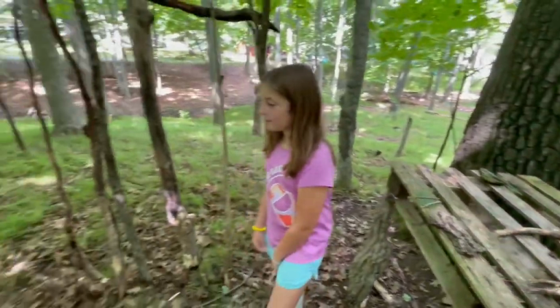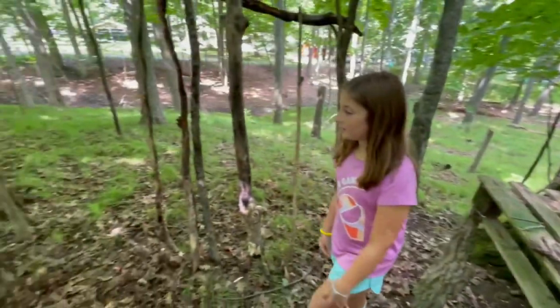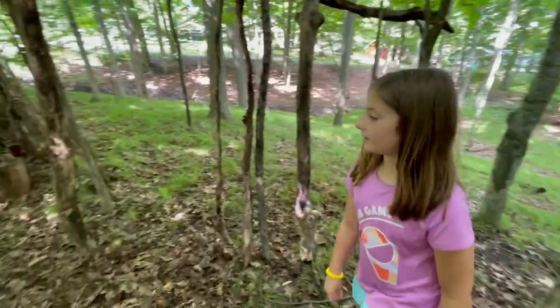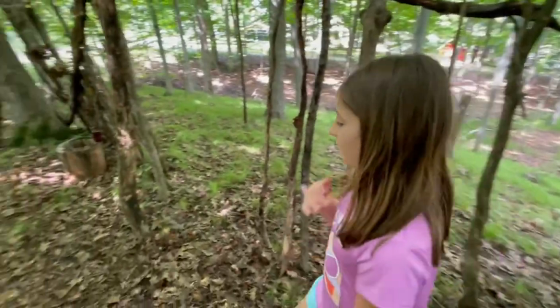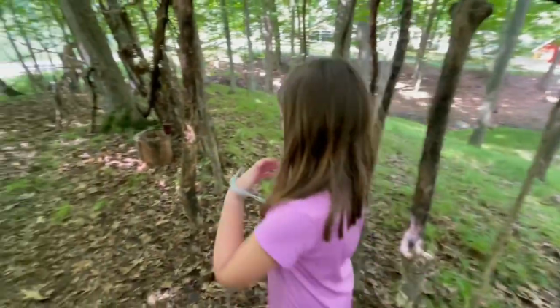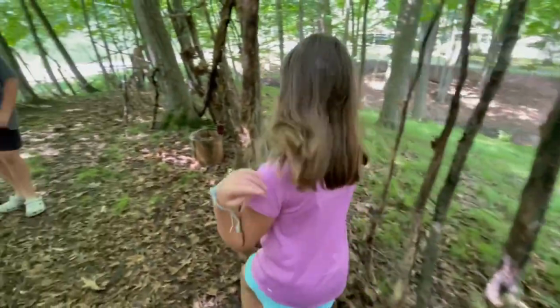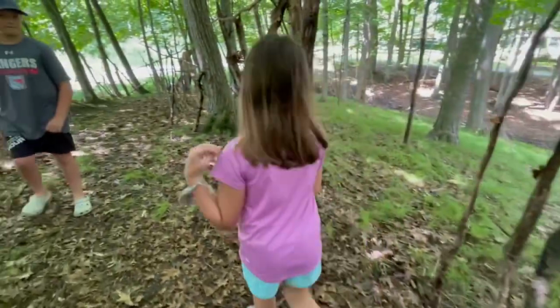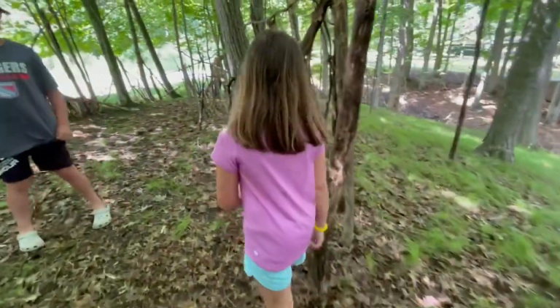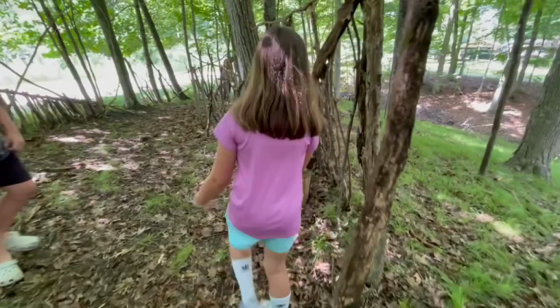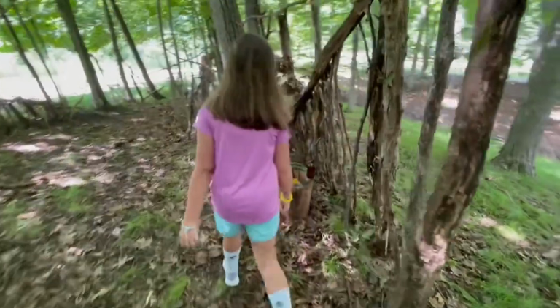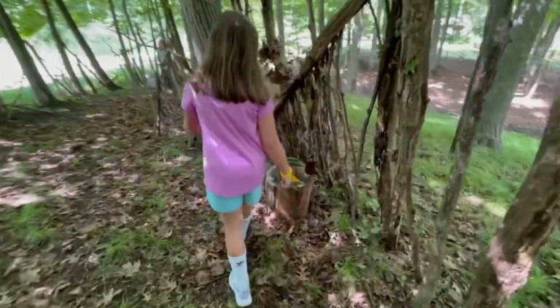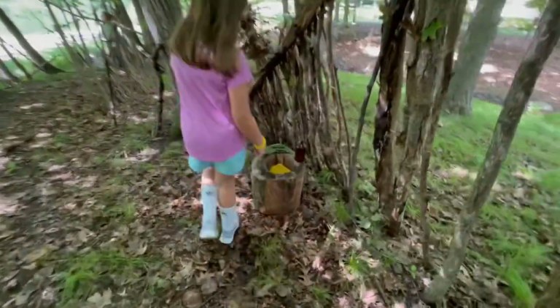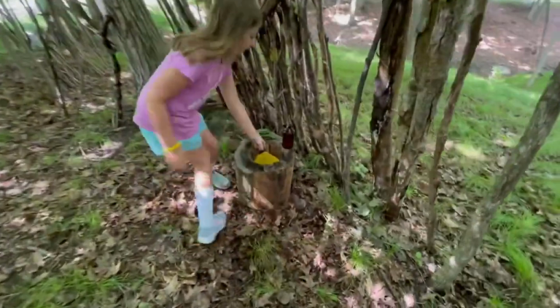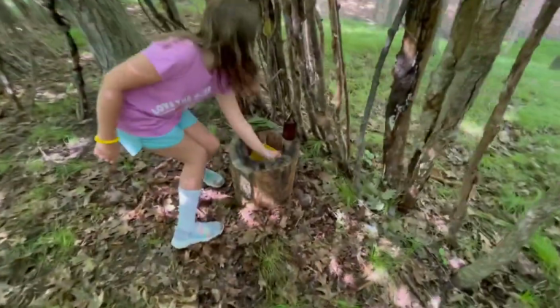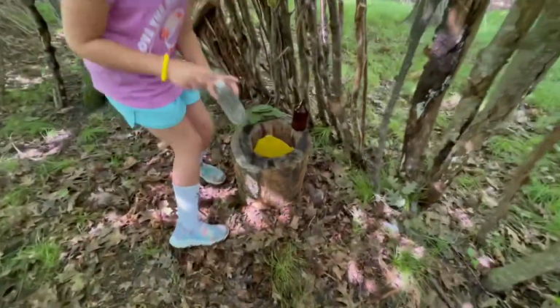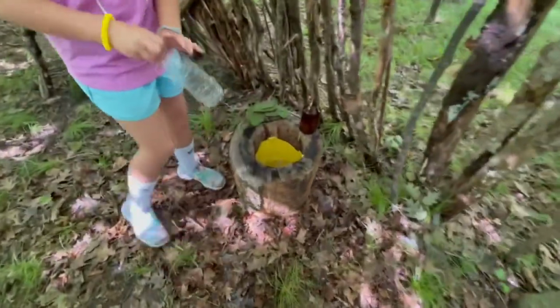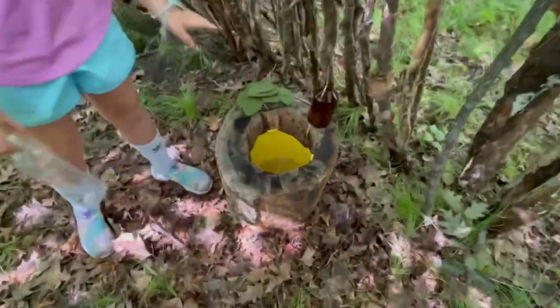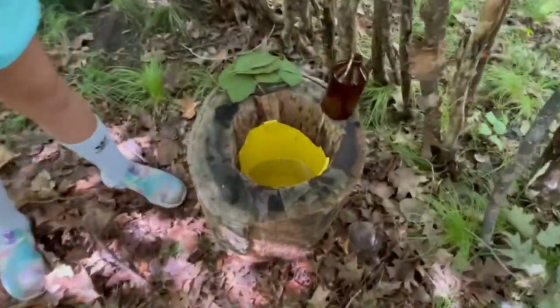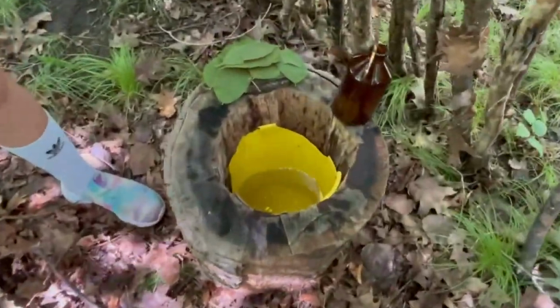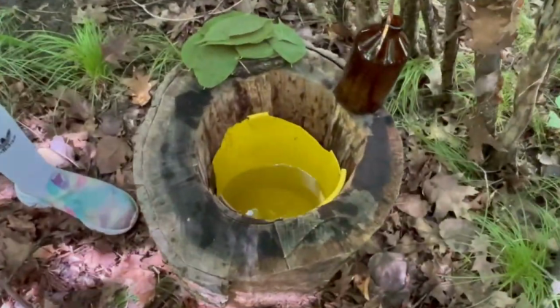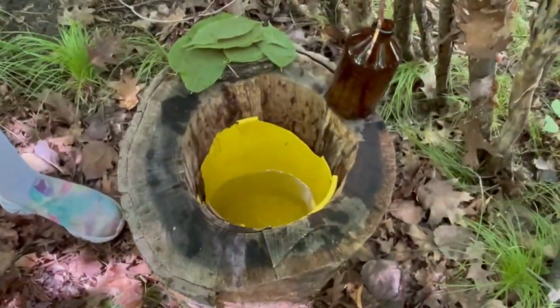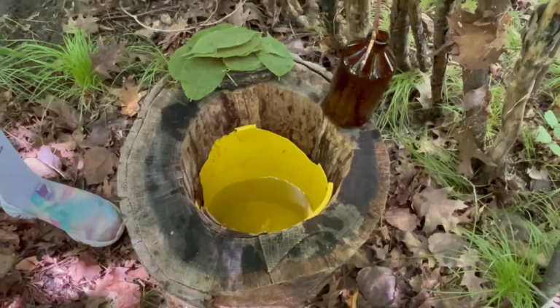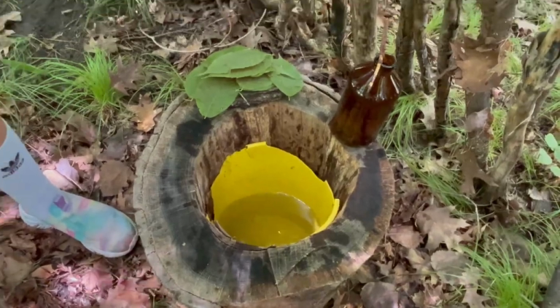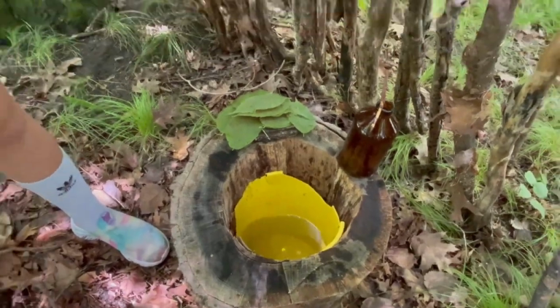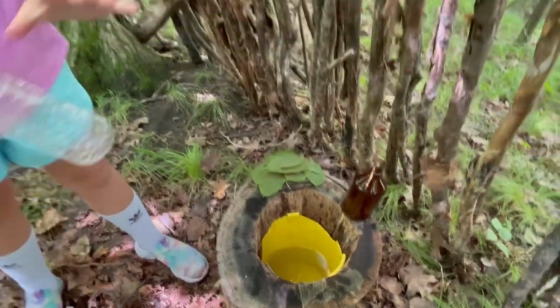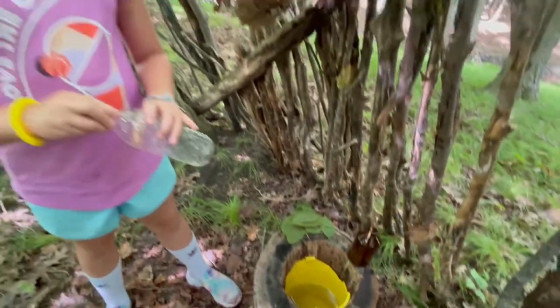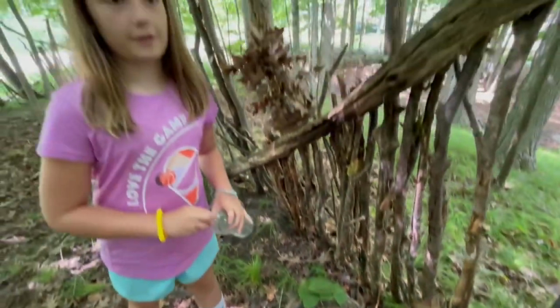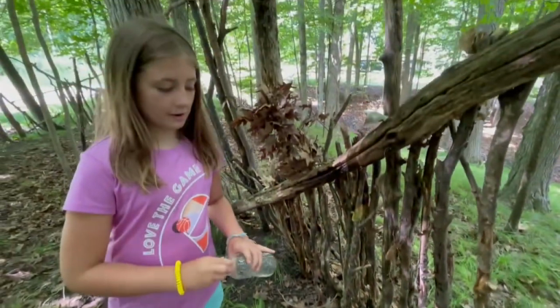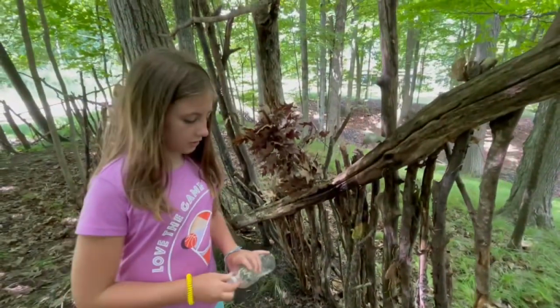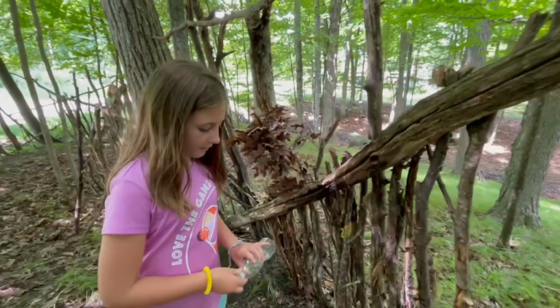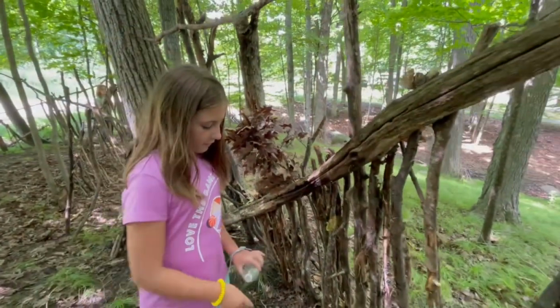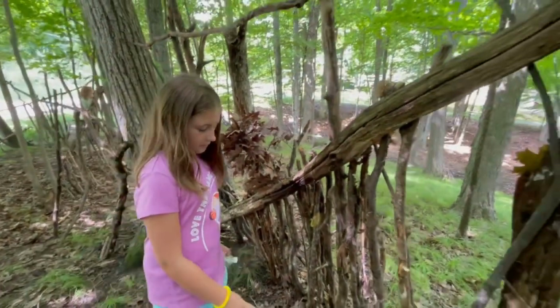We also, over here, have where we can wash our hands and clean dishes. It's also where we help people if they have a scratch or something, with this.